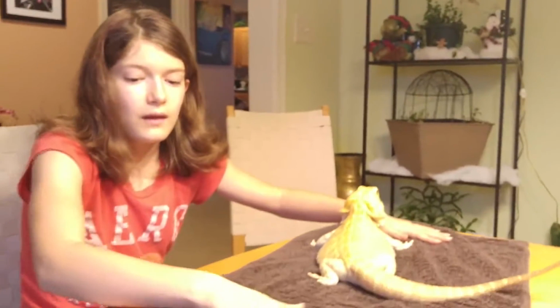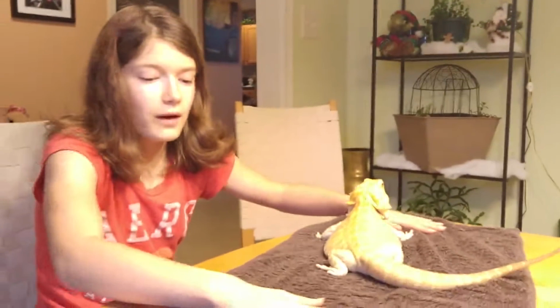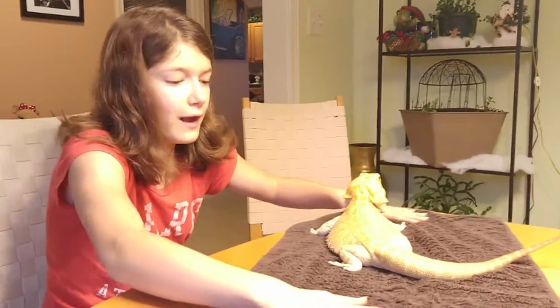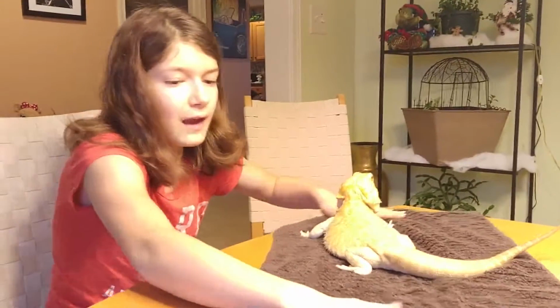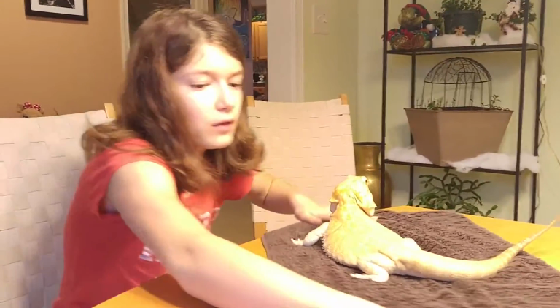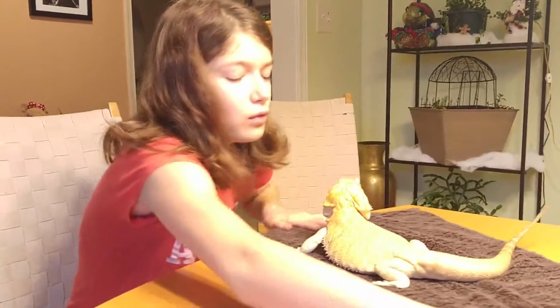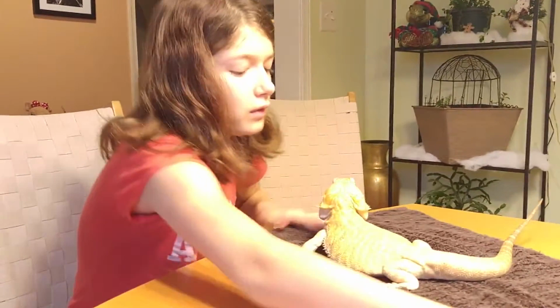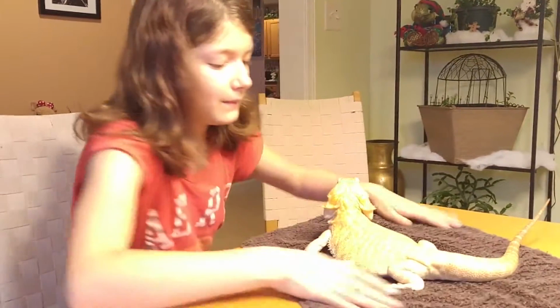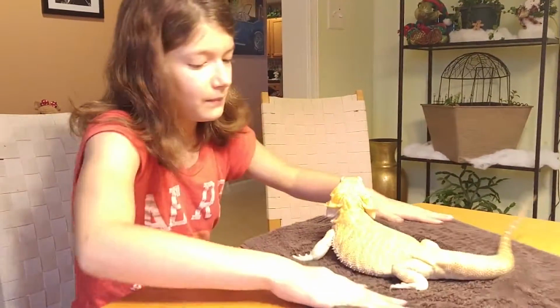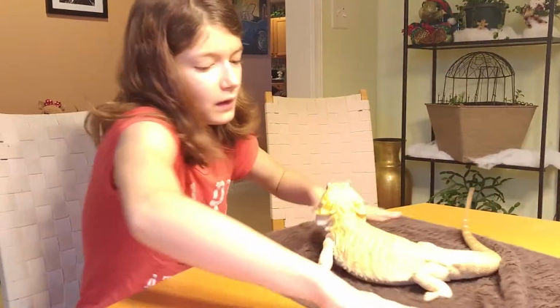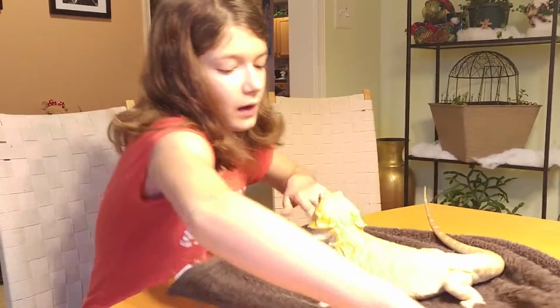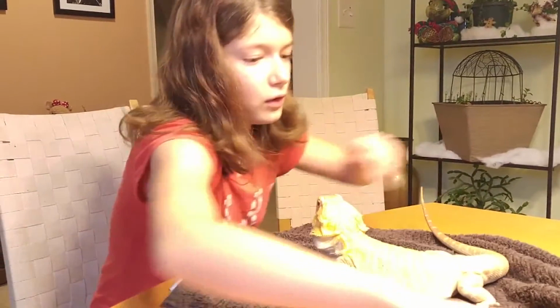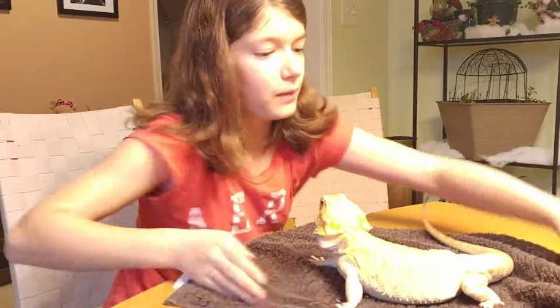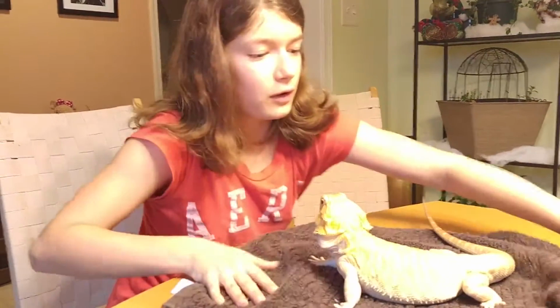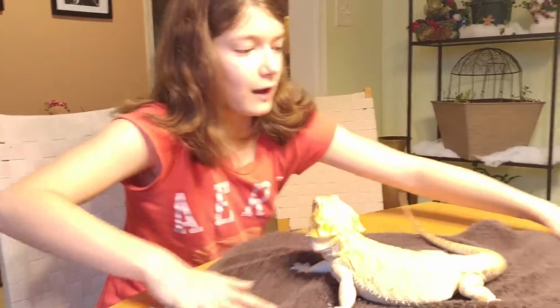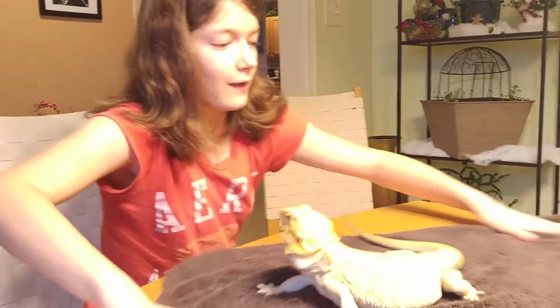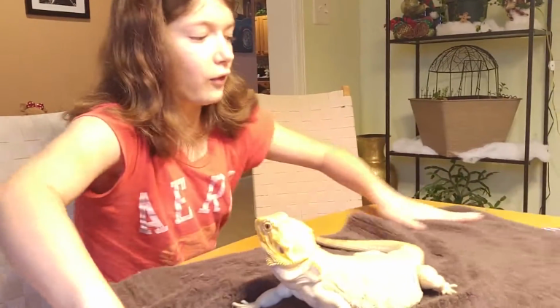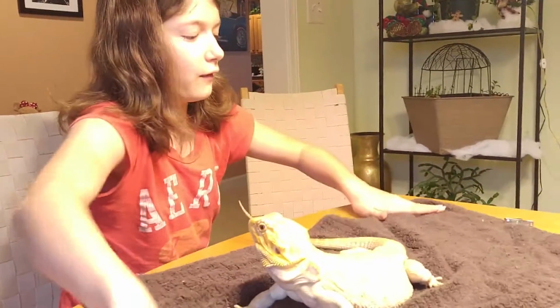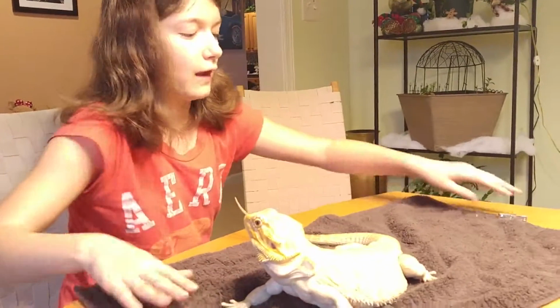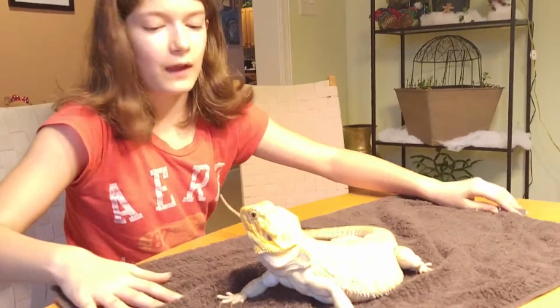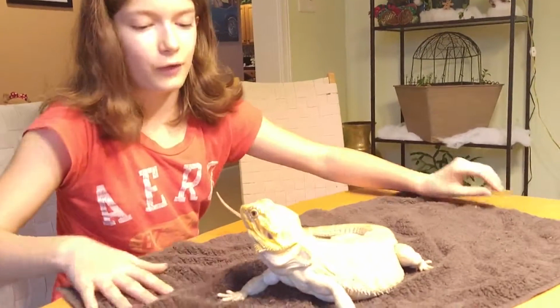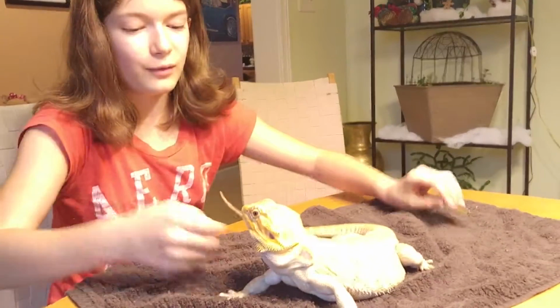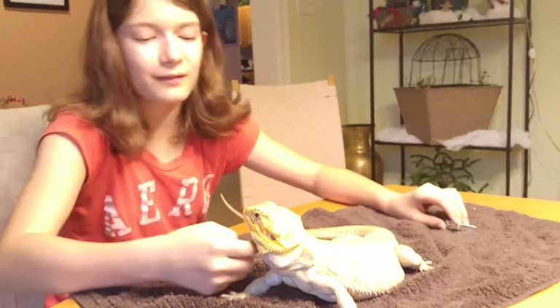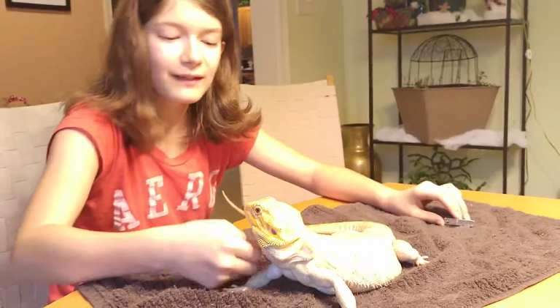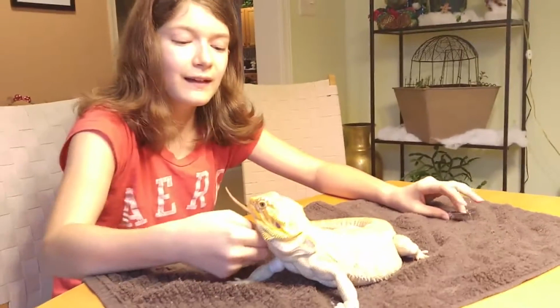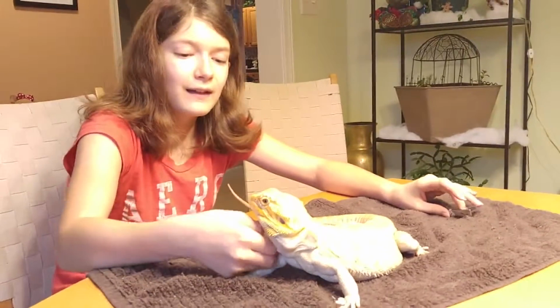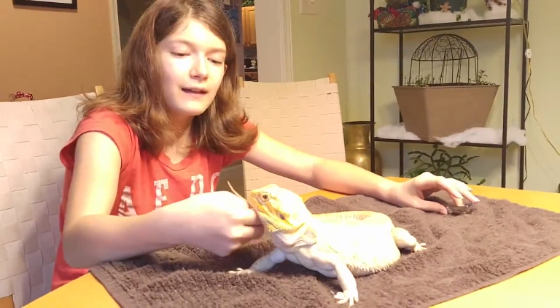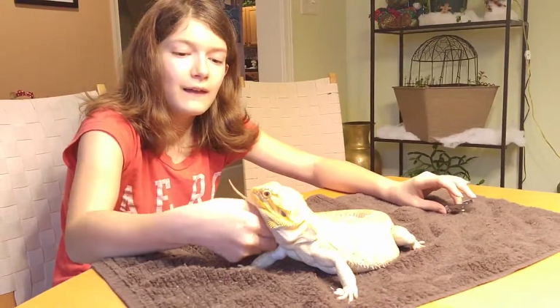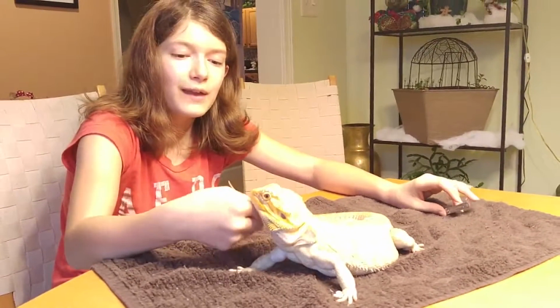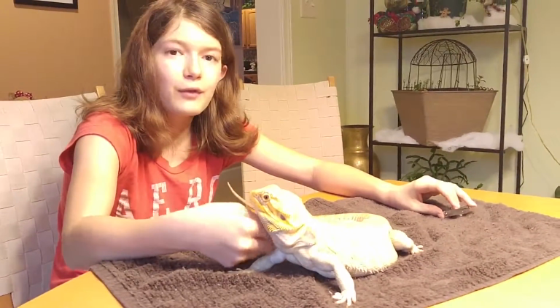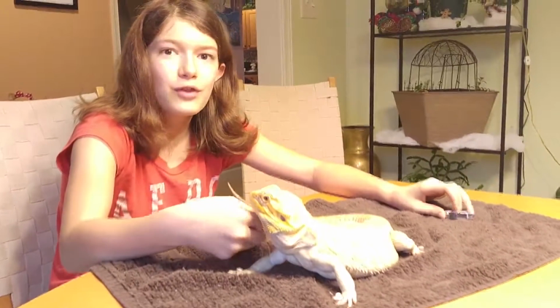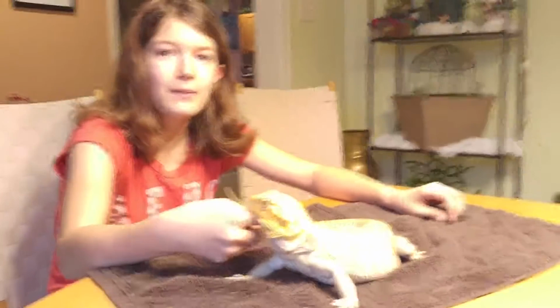Well, that's how you cut your bearded dragon's nails if they stay for you. And thank you for watching.